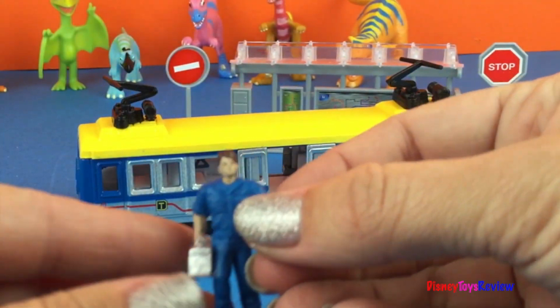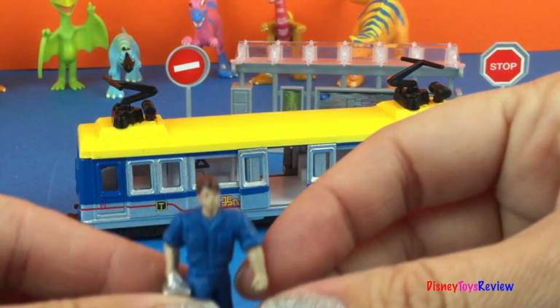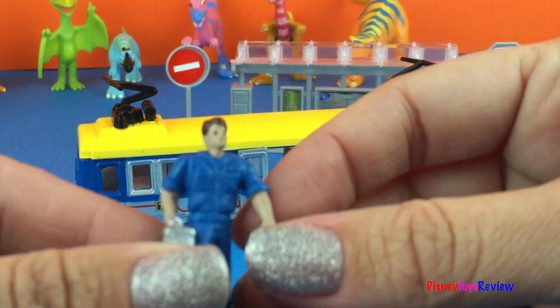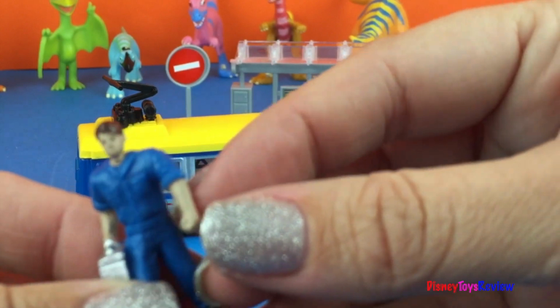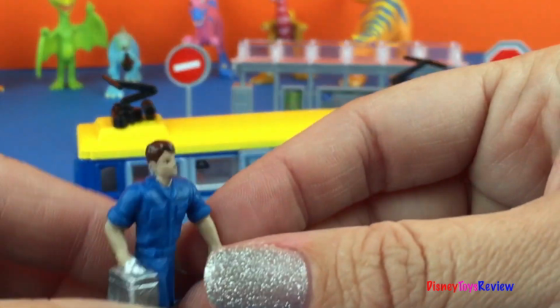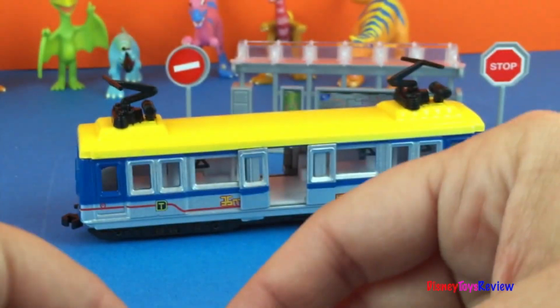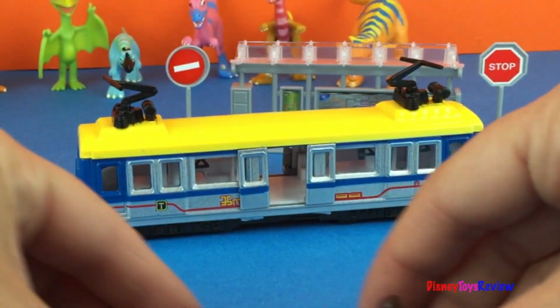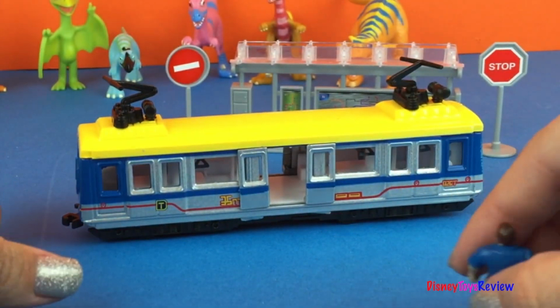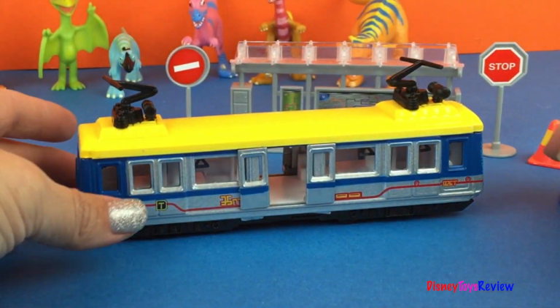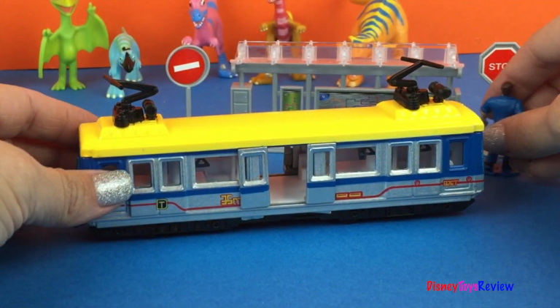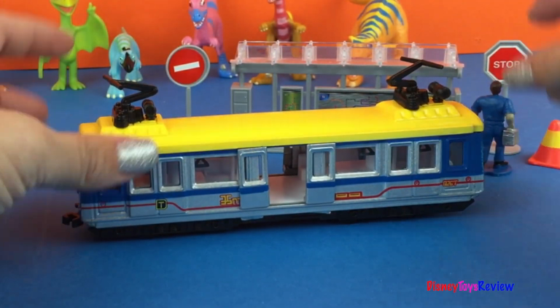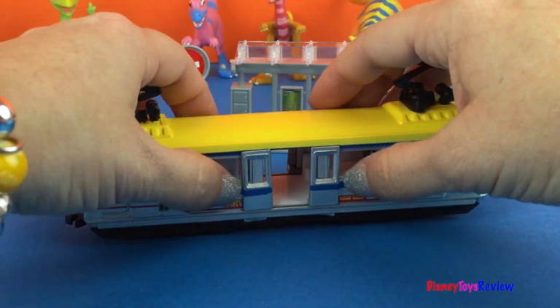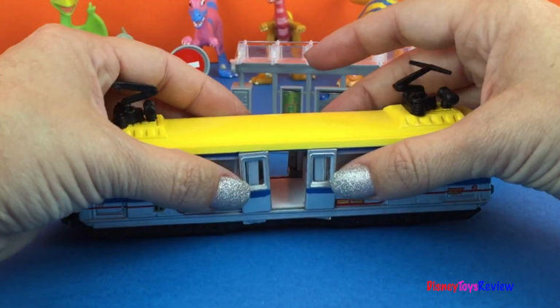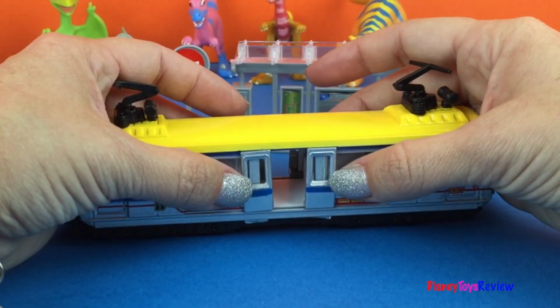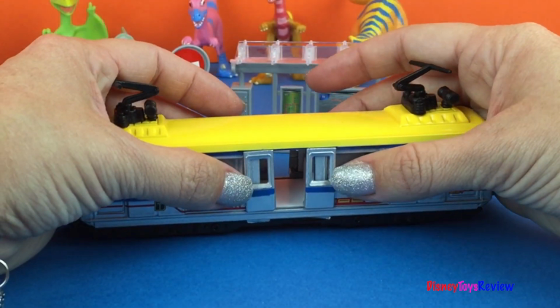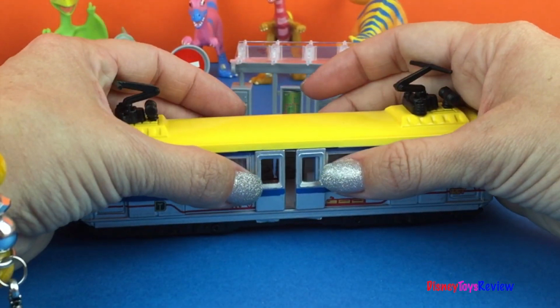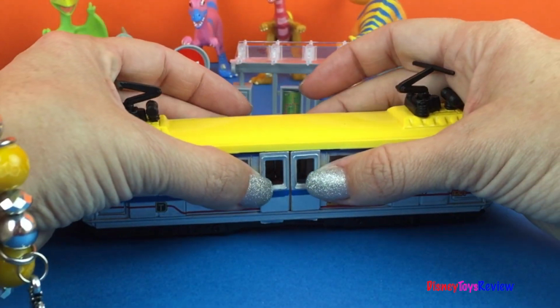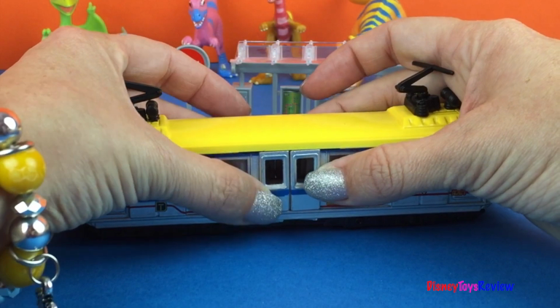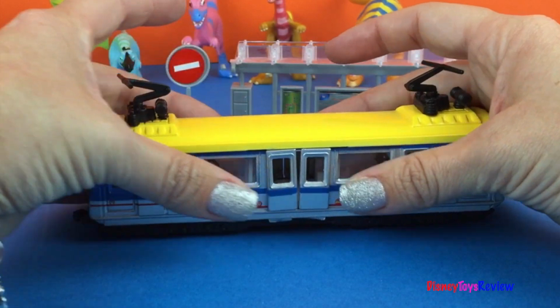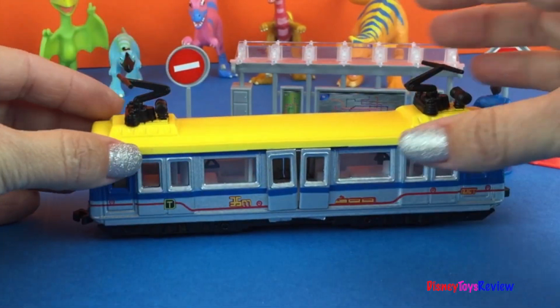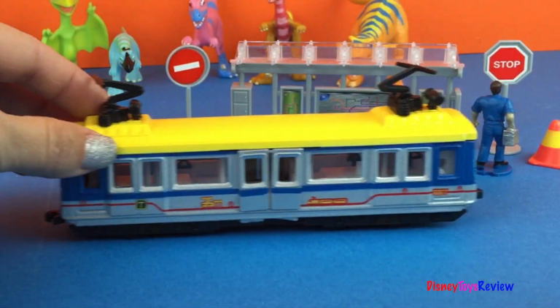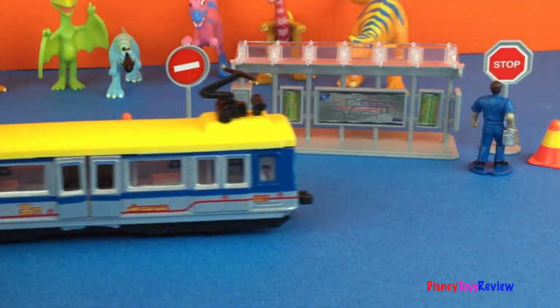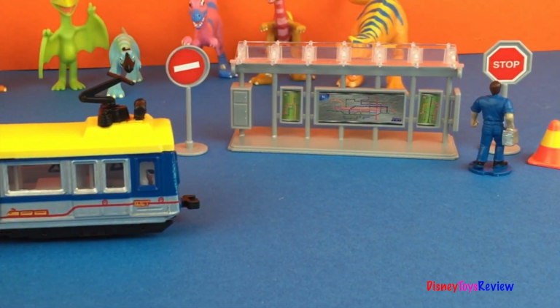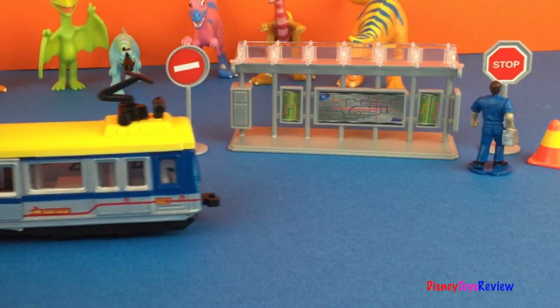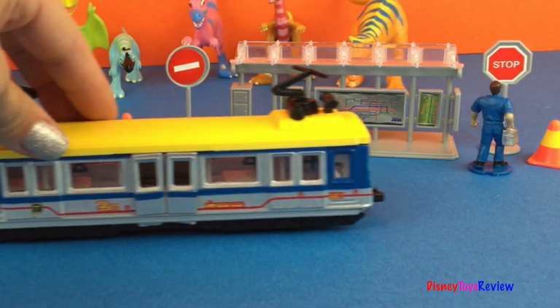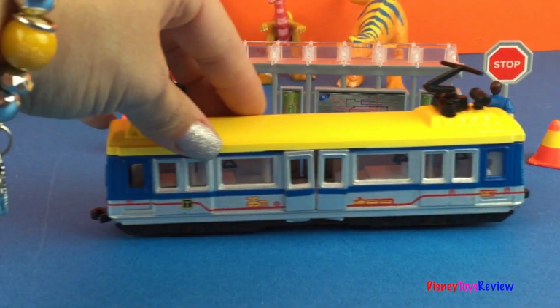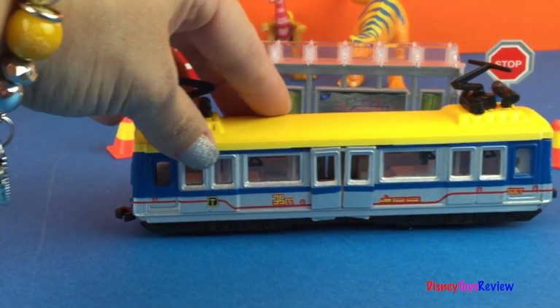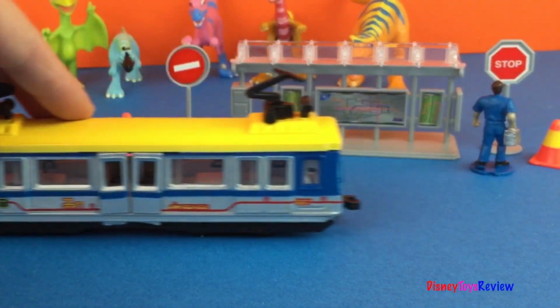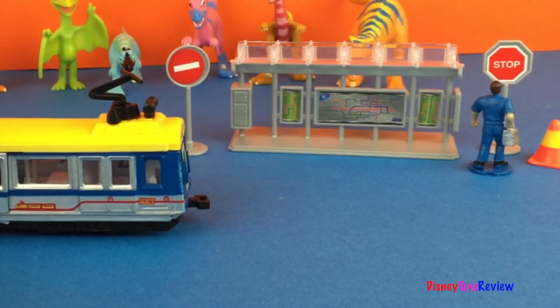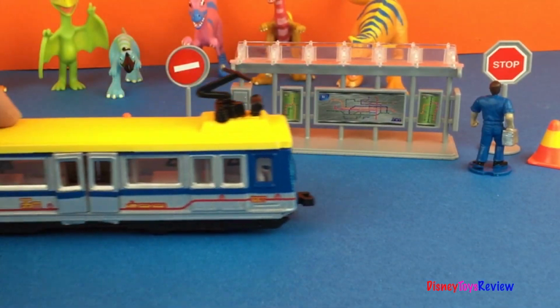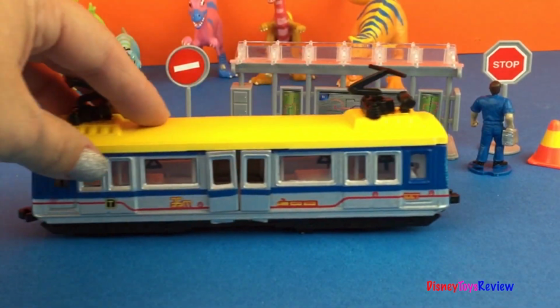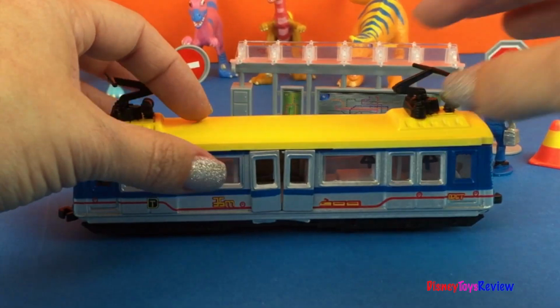Oh, now I can get to work! Doors closing! Beep! Beep! Beep! Next station! Turret station!